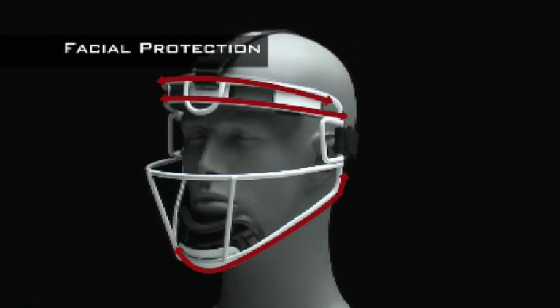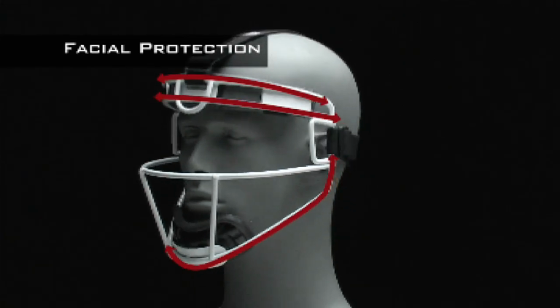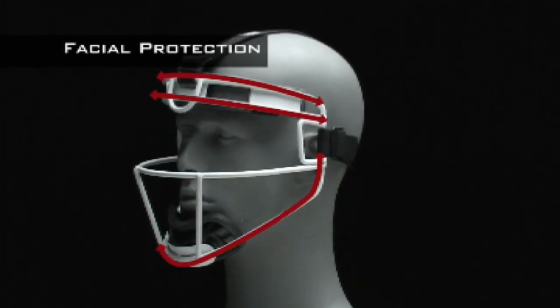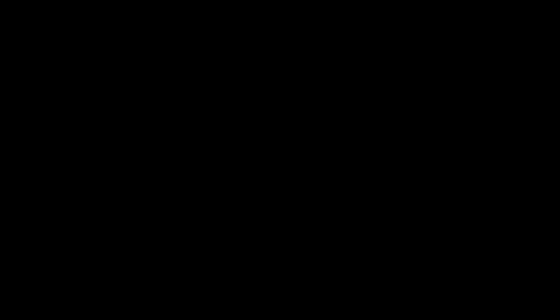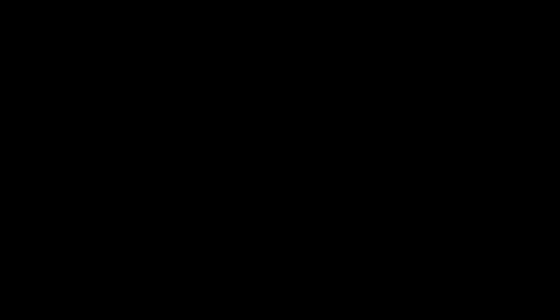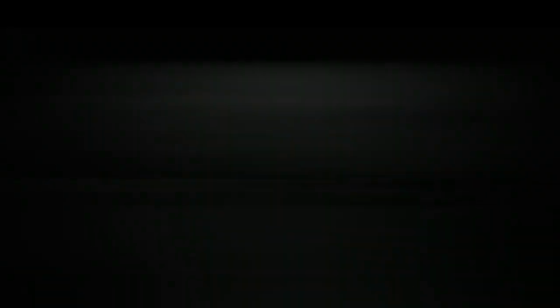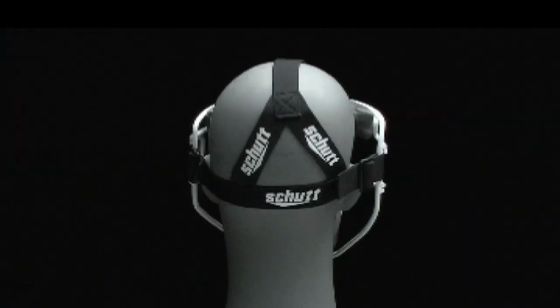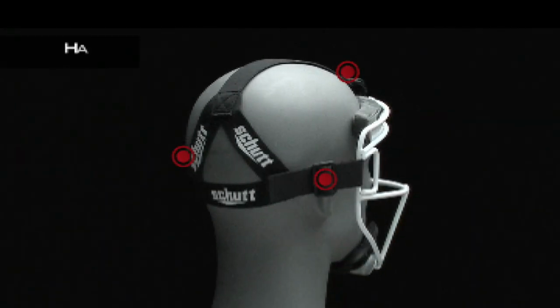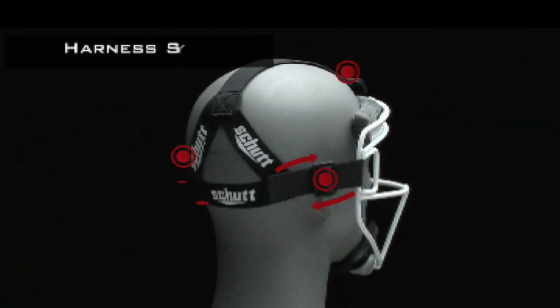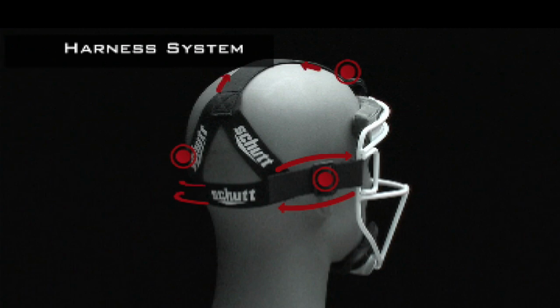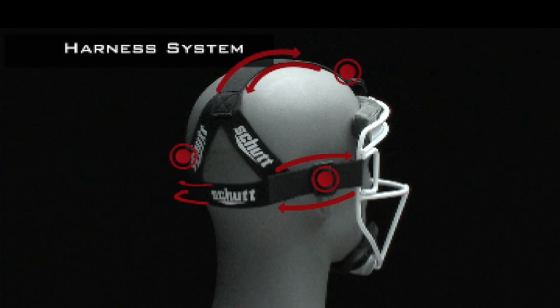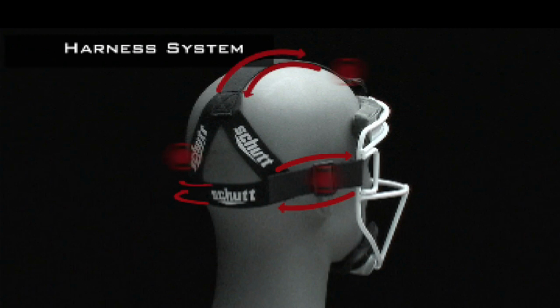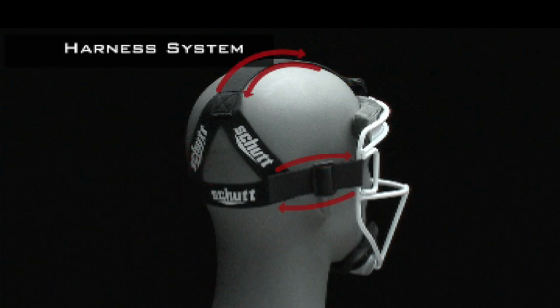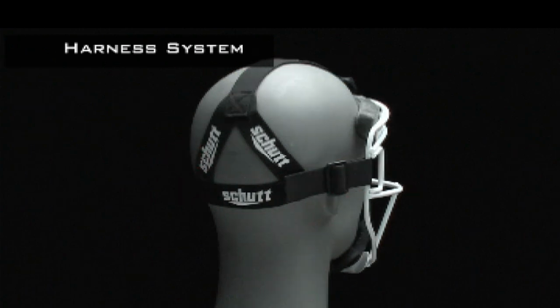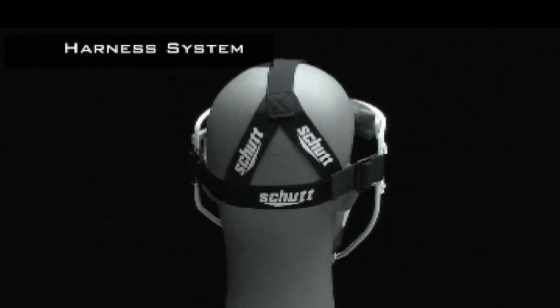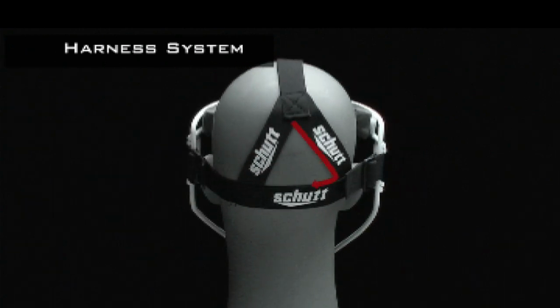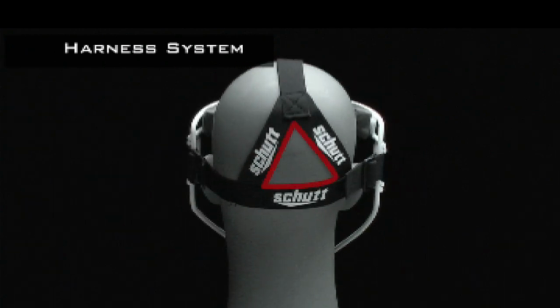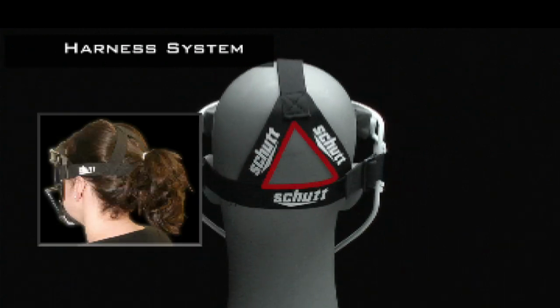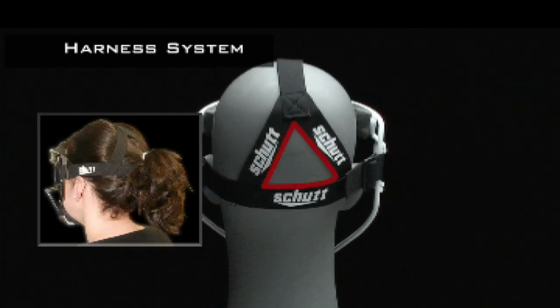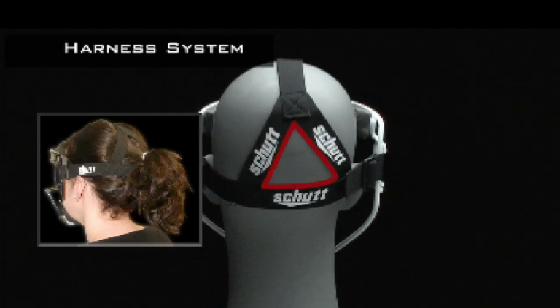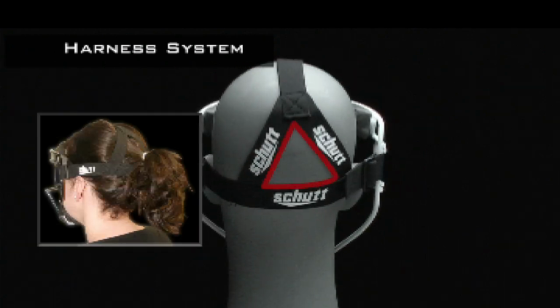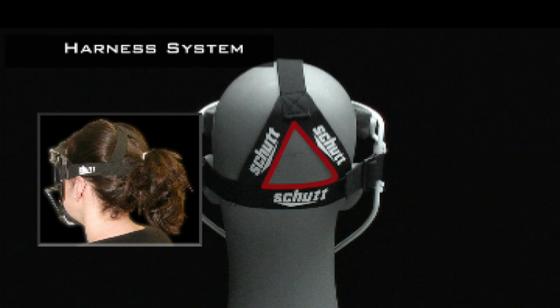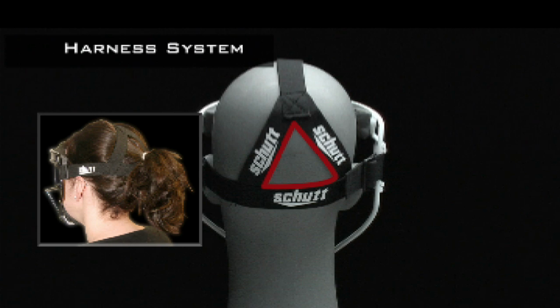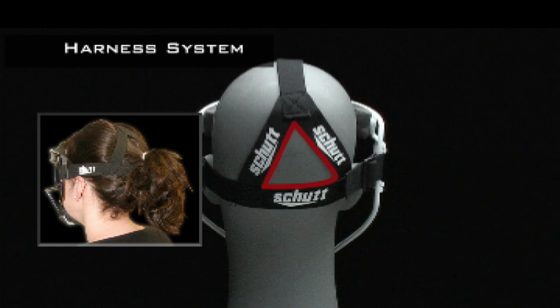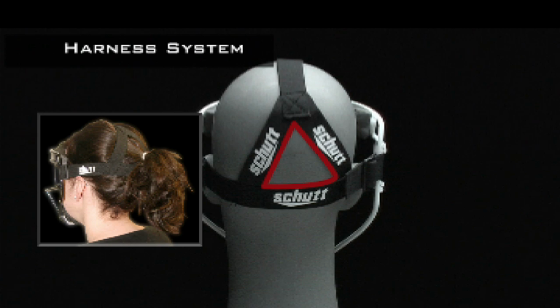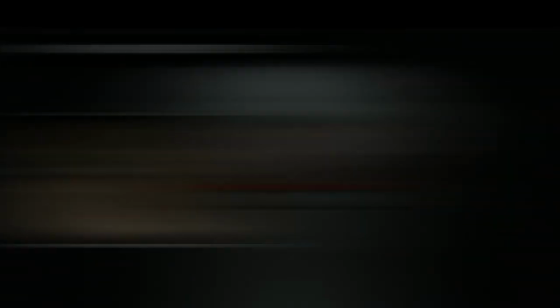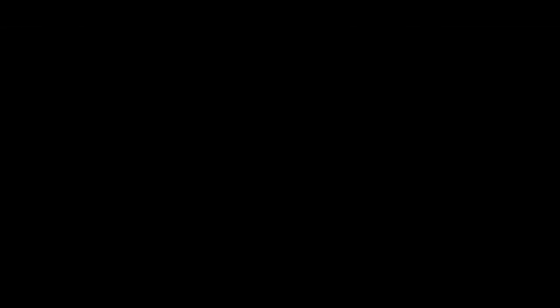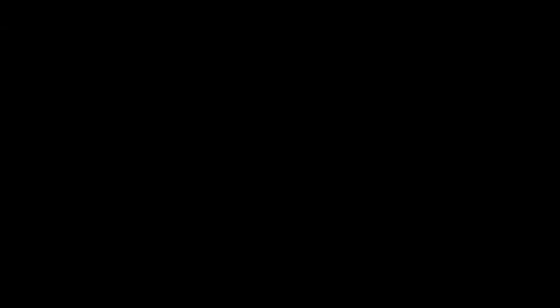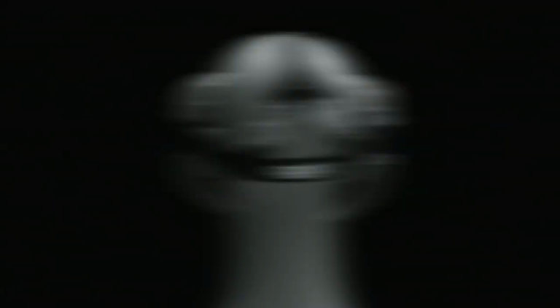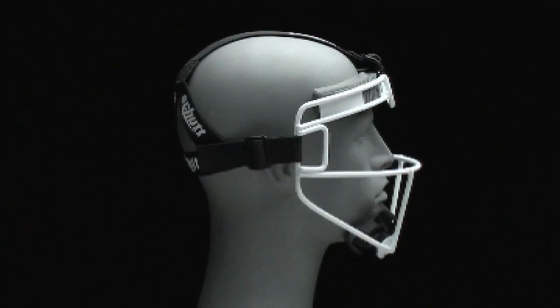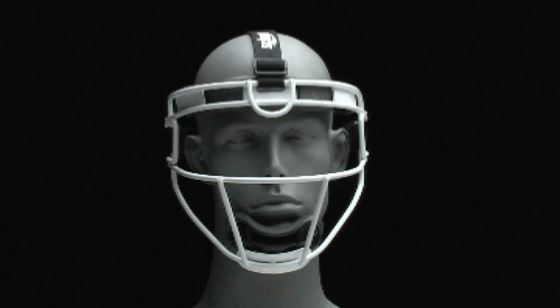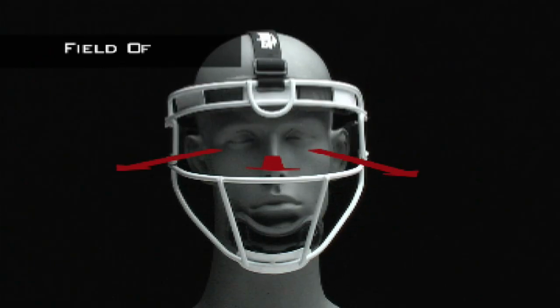The fully adjustable strap makes it easy to custom fit the fielder's mask, and the Y configuration in the back is the ideal fit for a ponytail or longer hairstyle.